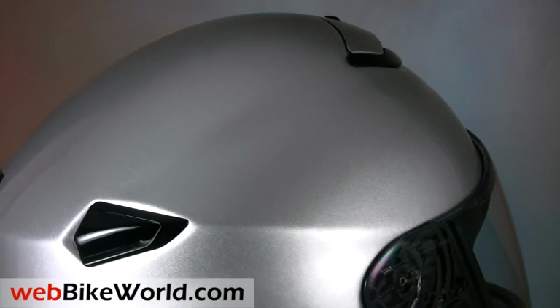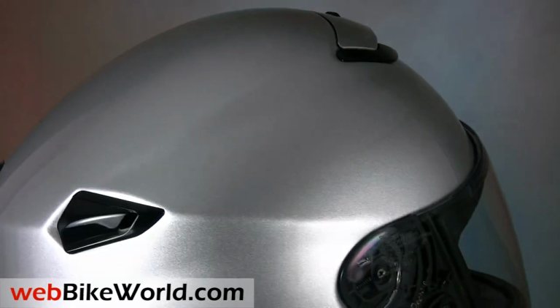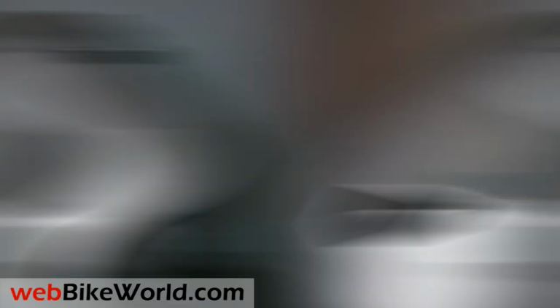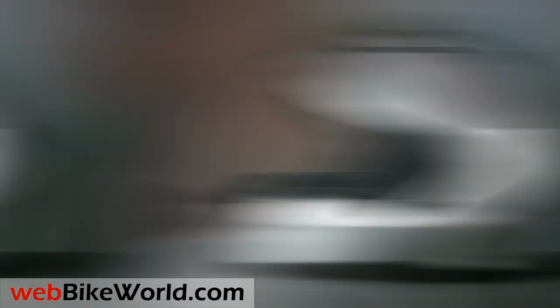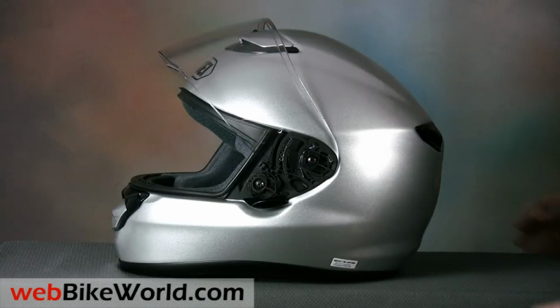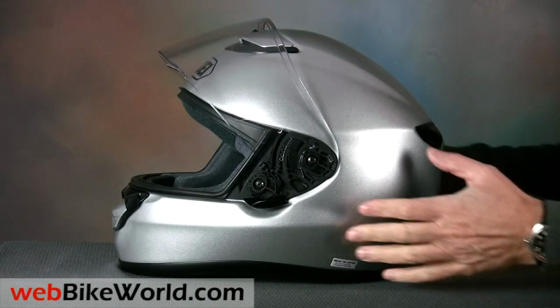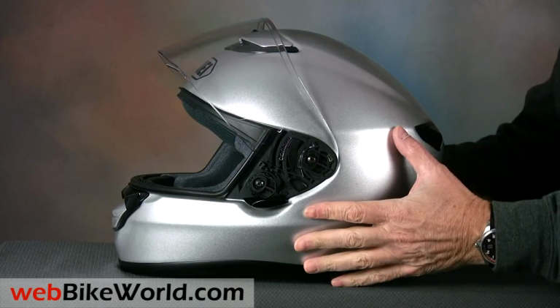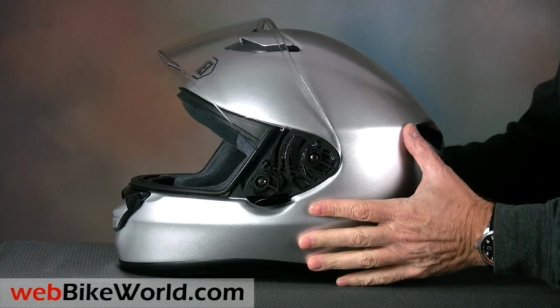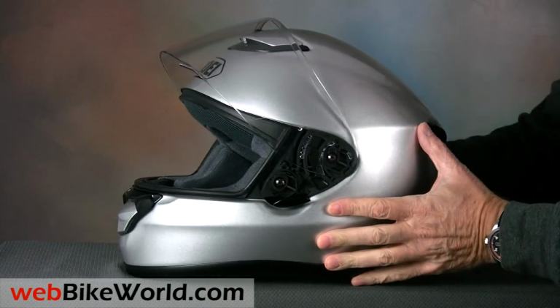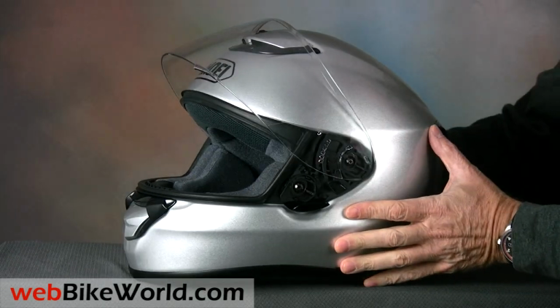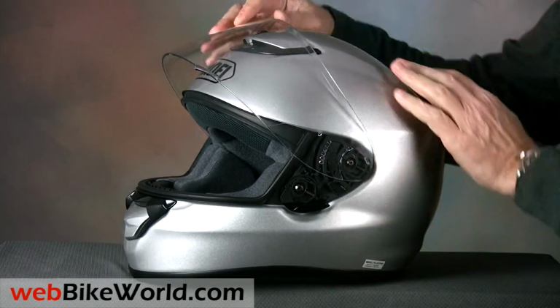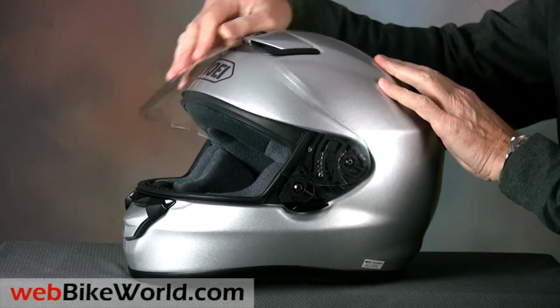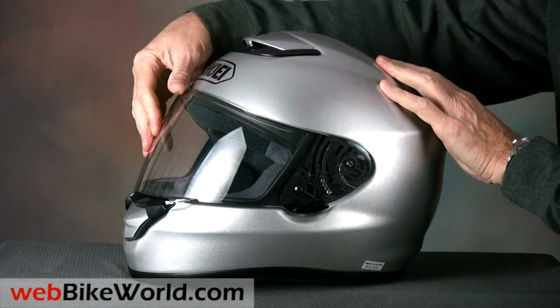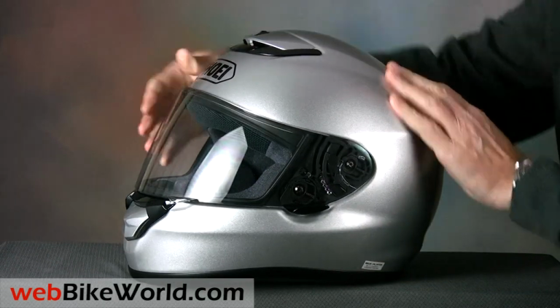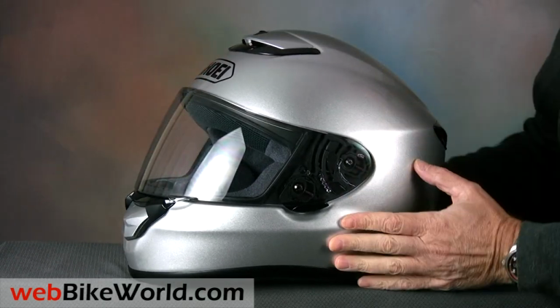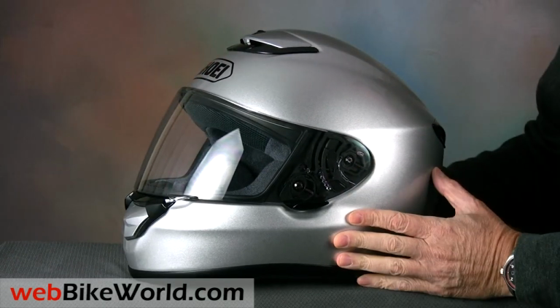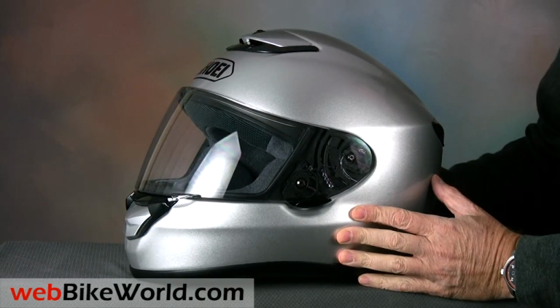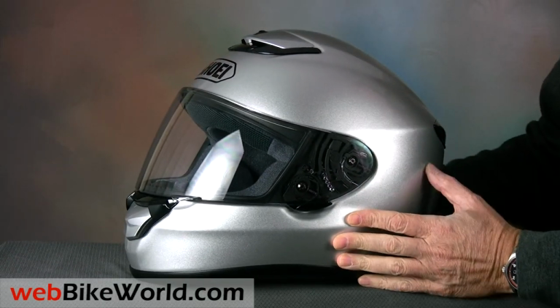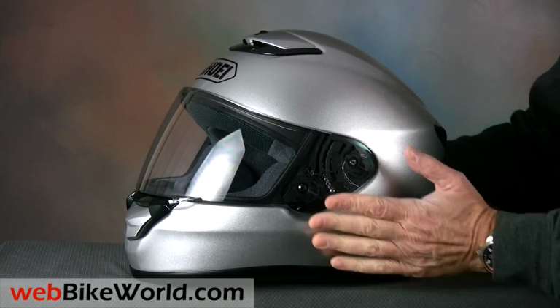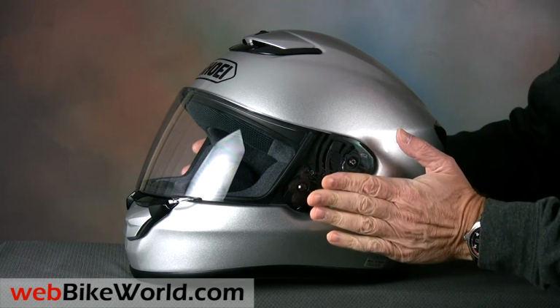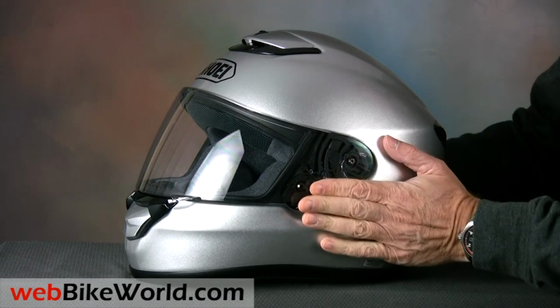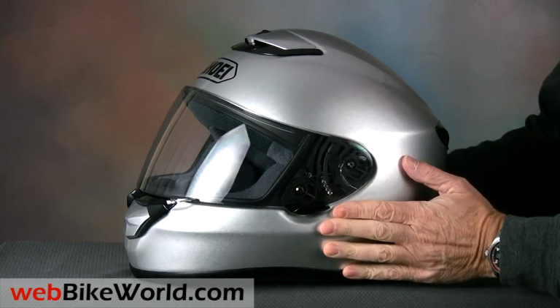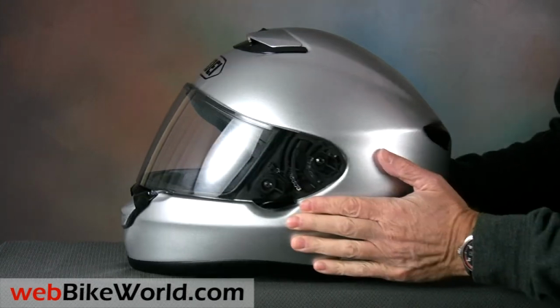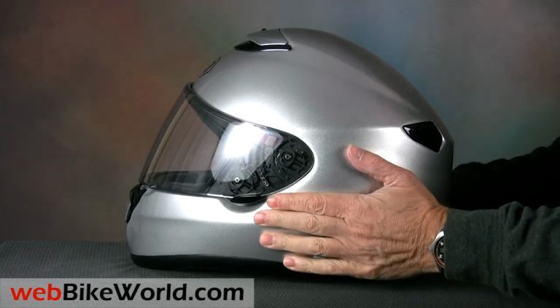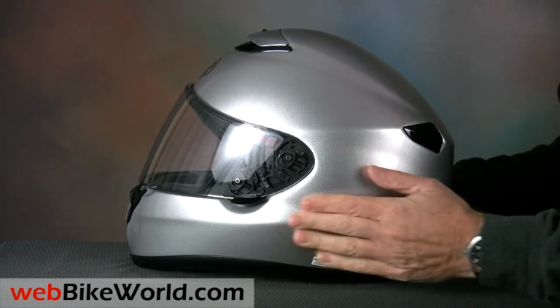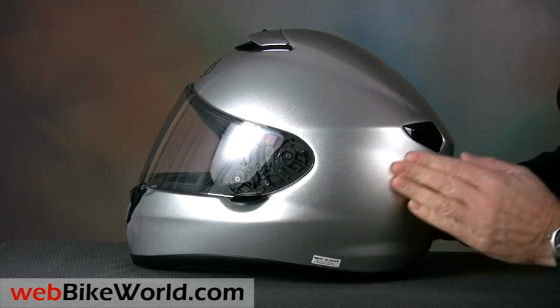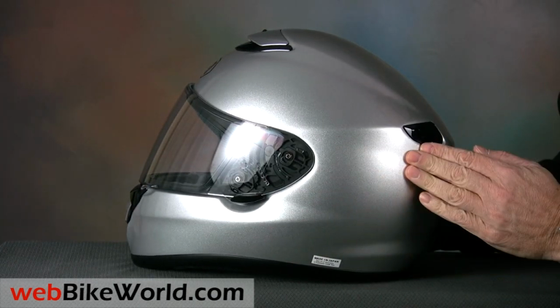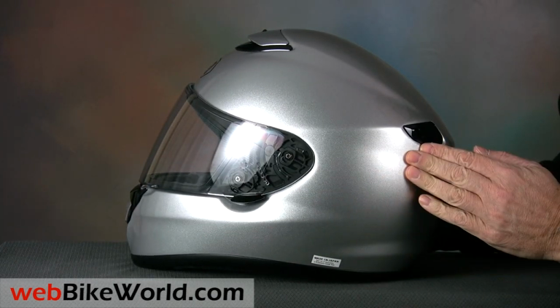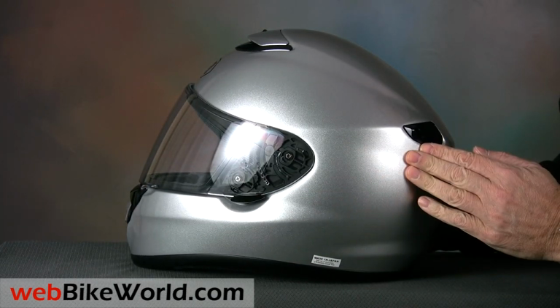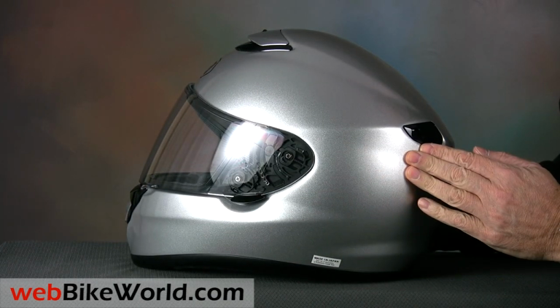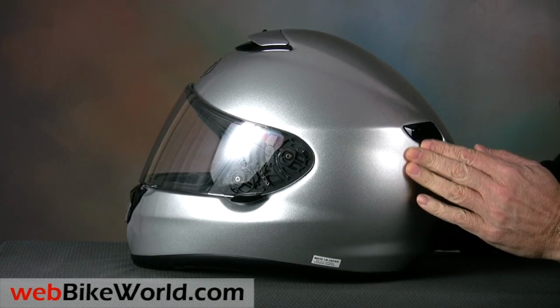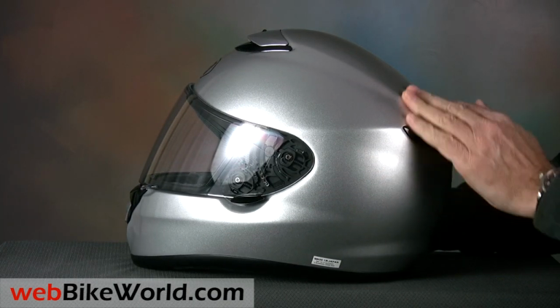The Quest has a beautiful finish and outstanding overall quality, there's no doubt about it. The paint and clear coat also feels more robust than the finish on some of the other helmets we've reviewed recently.